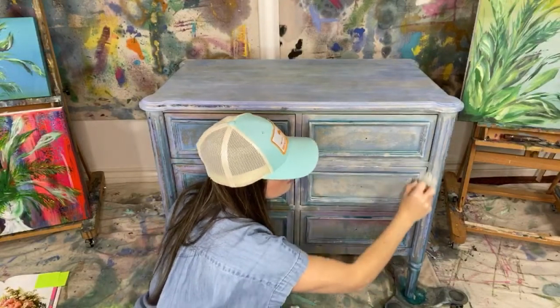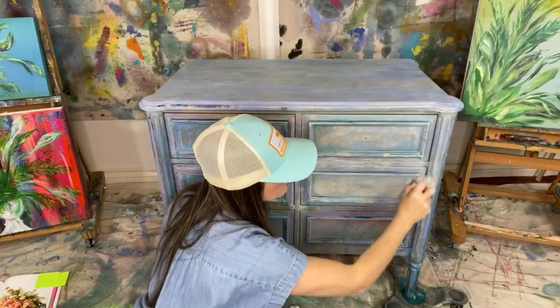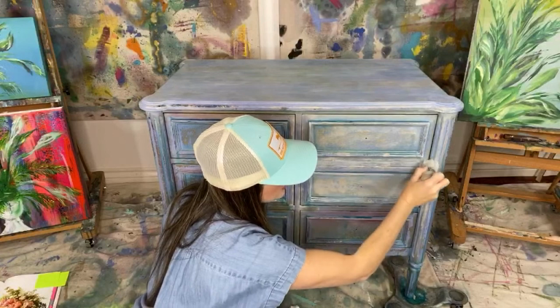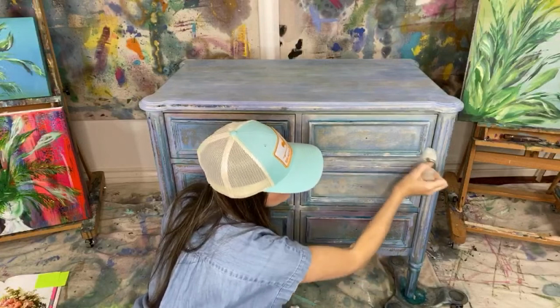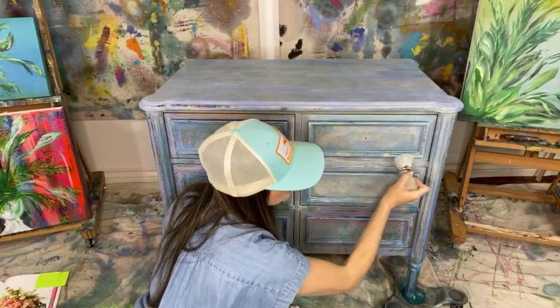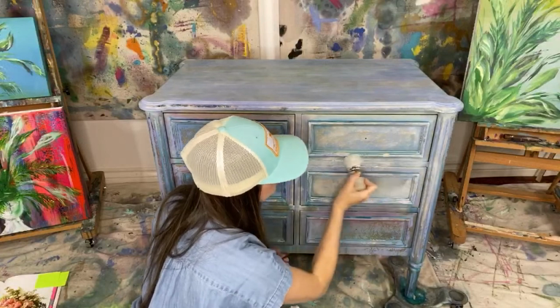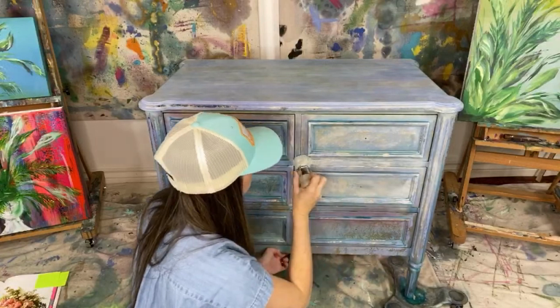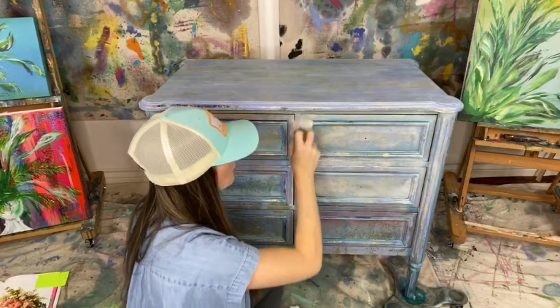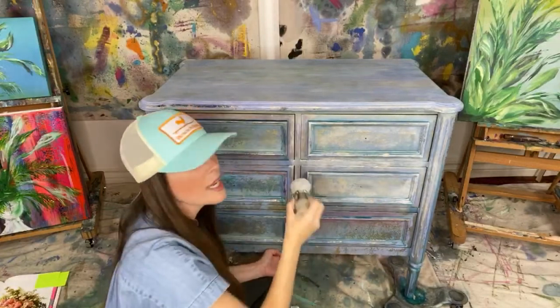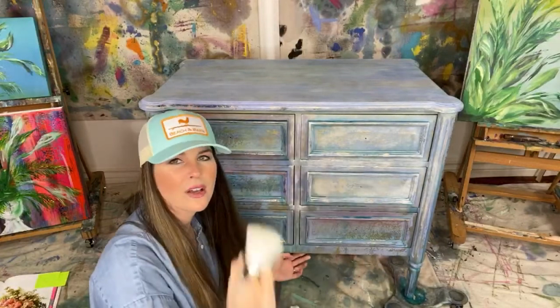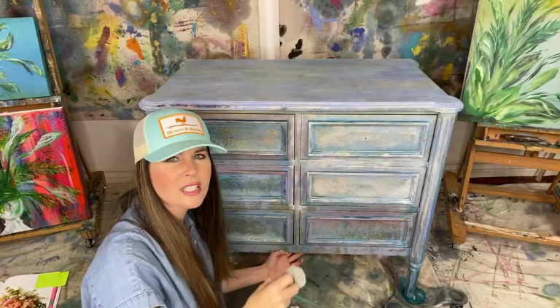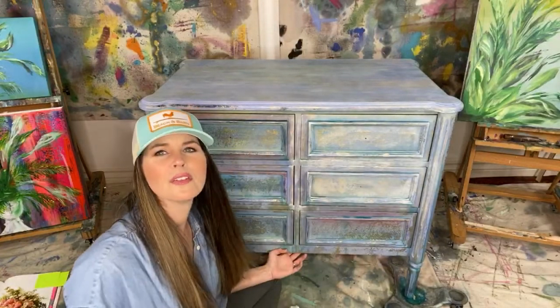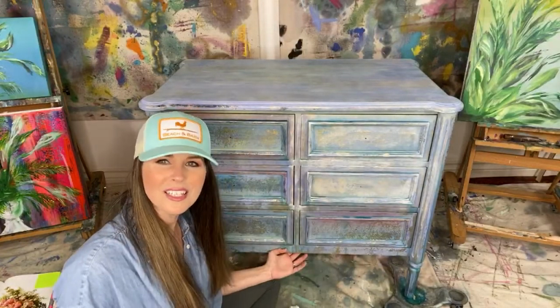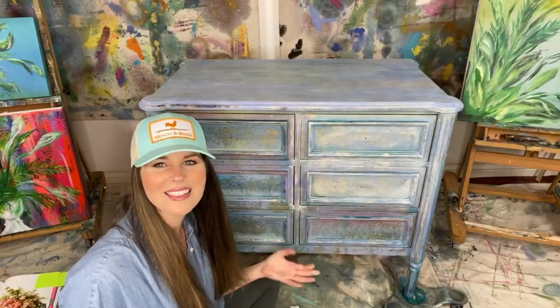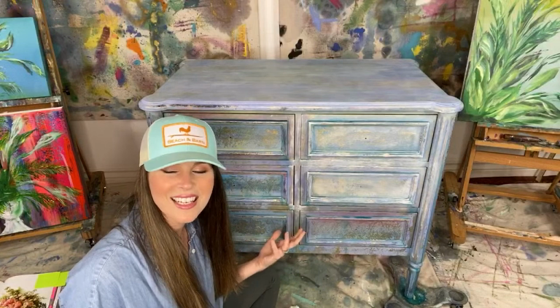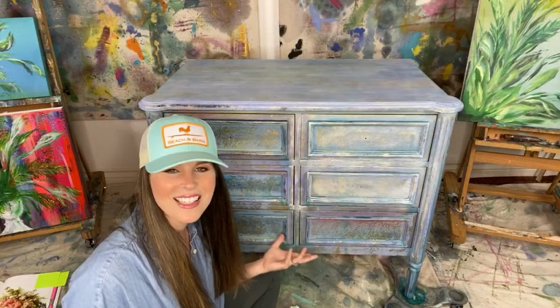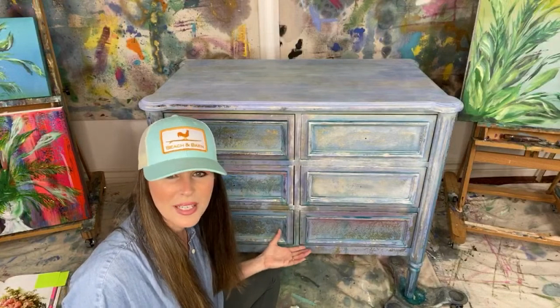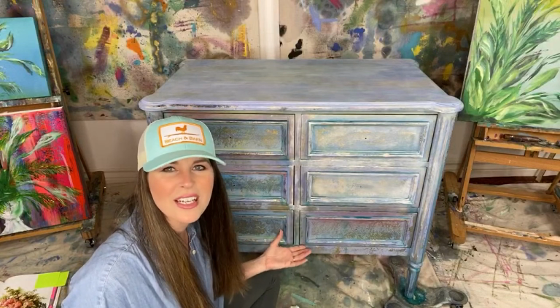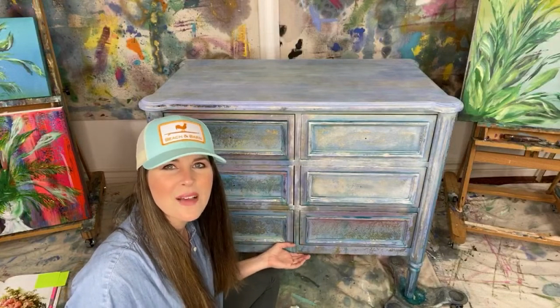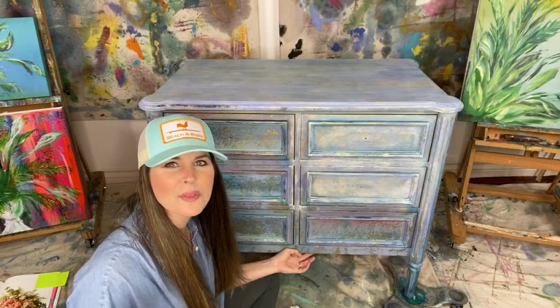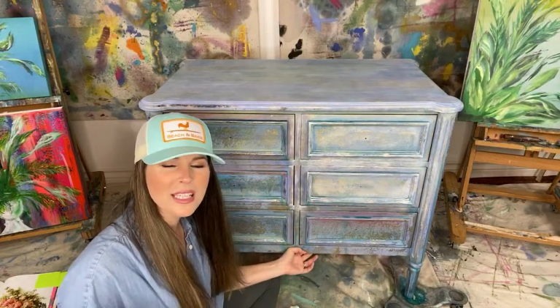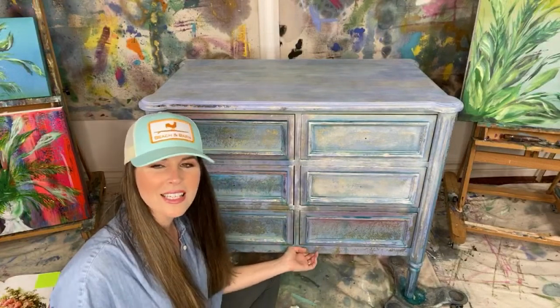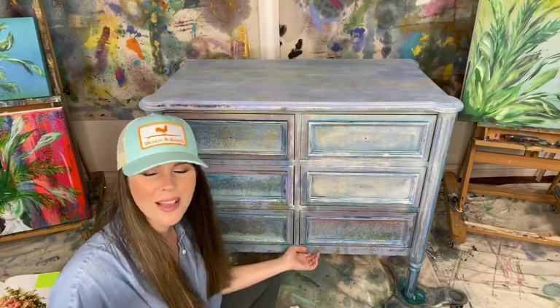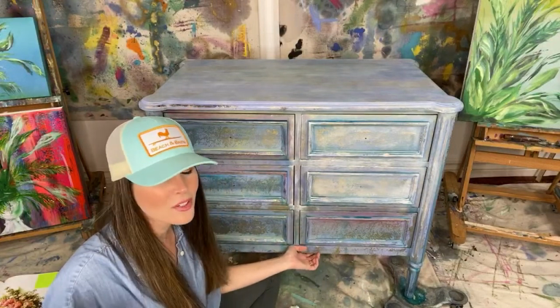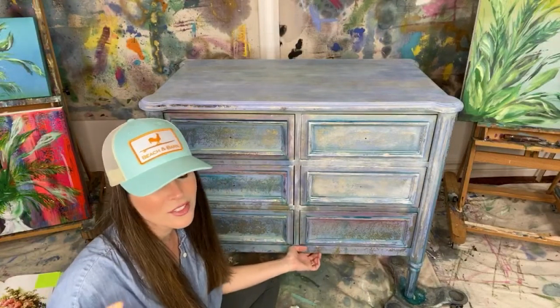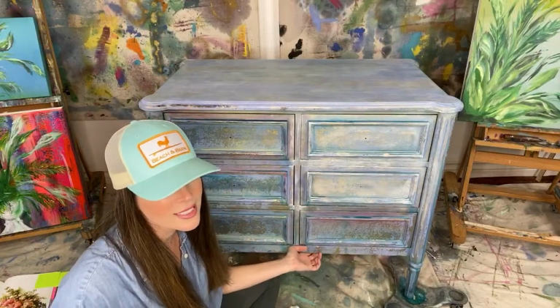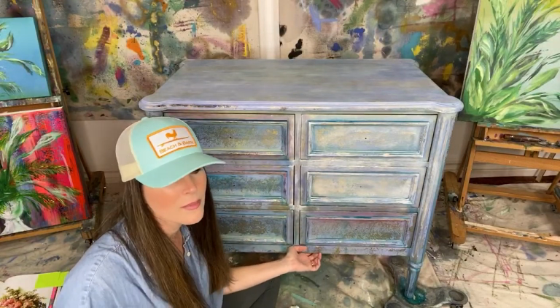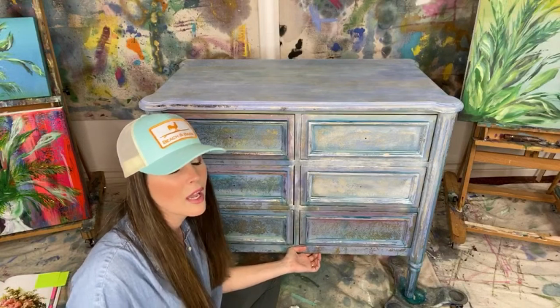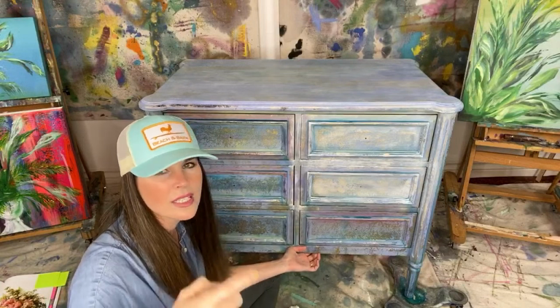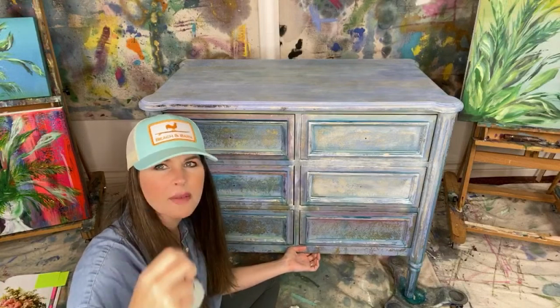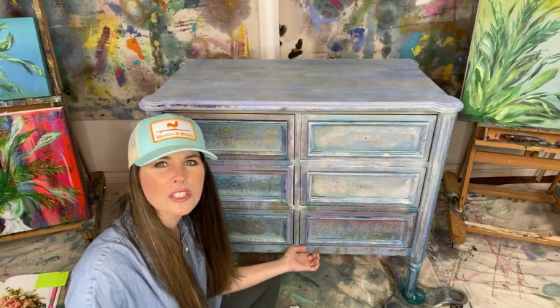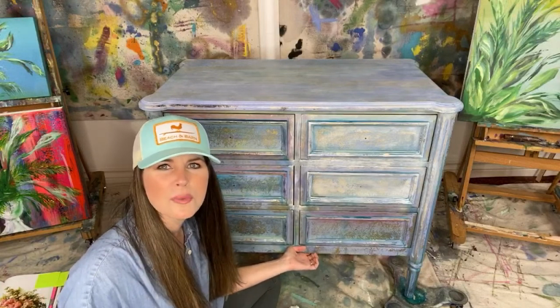If you feel like you get the wax on too heavy, you can always come back over the top of it with clear wax and it kind of acts as an eraser. Facebook is really acting up — if you're trying to watch, you might want to hop over to Instagram or to YouTube at the Turquoise Iris.